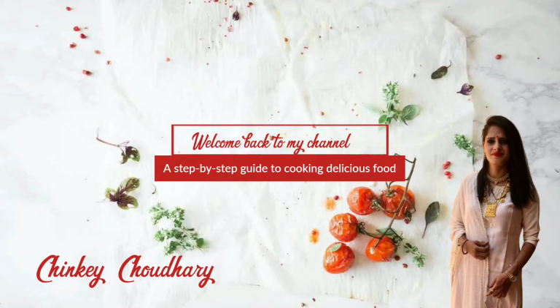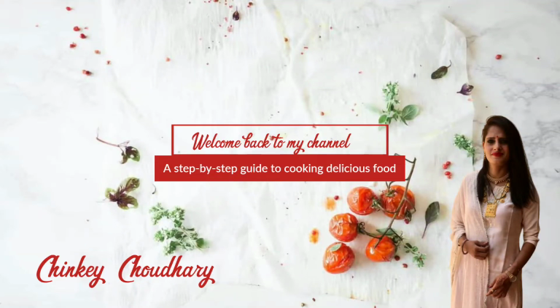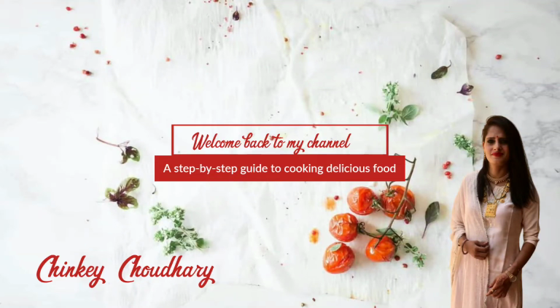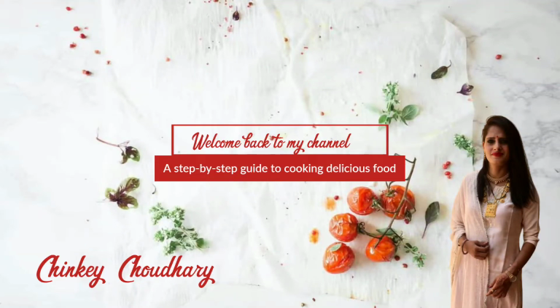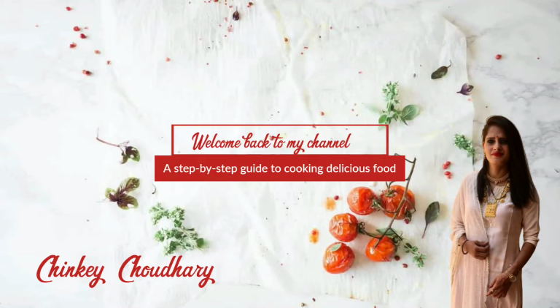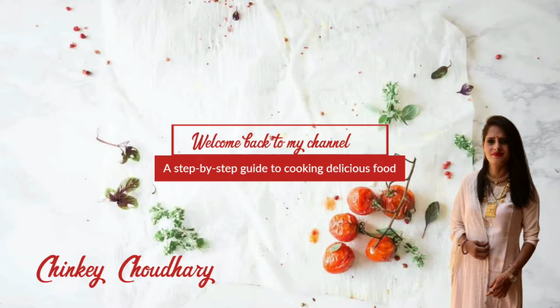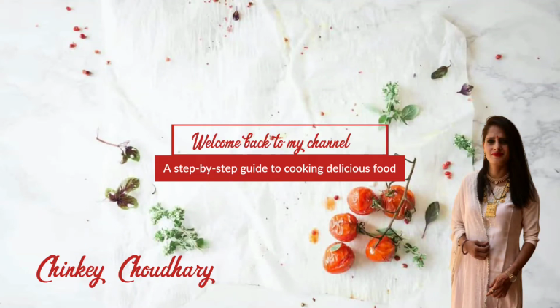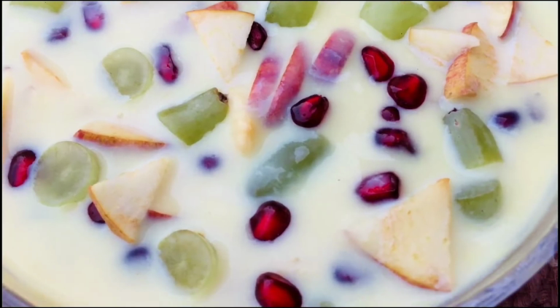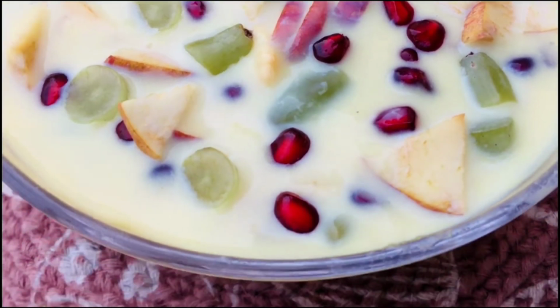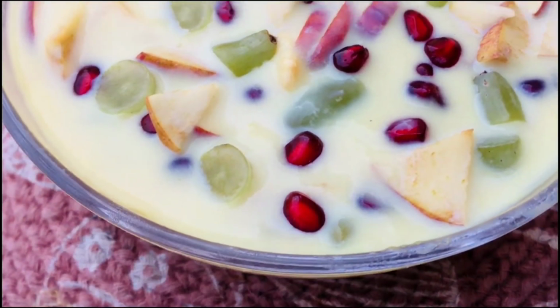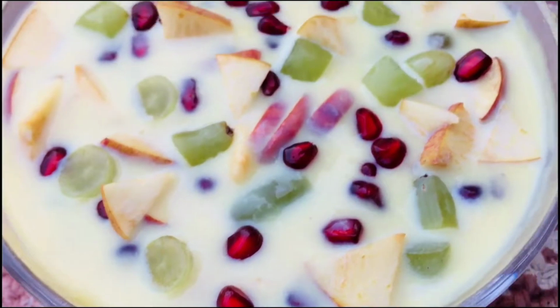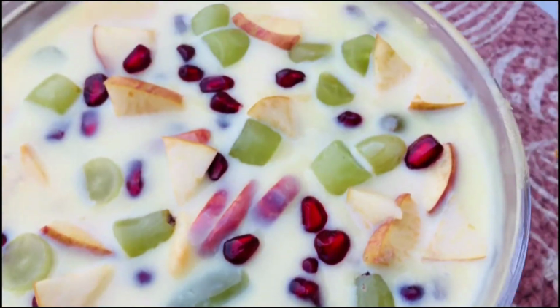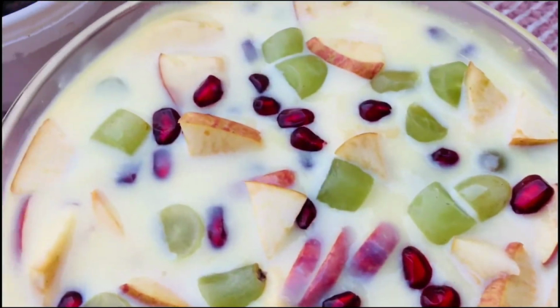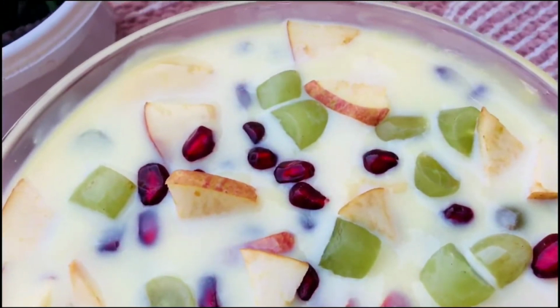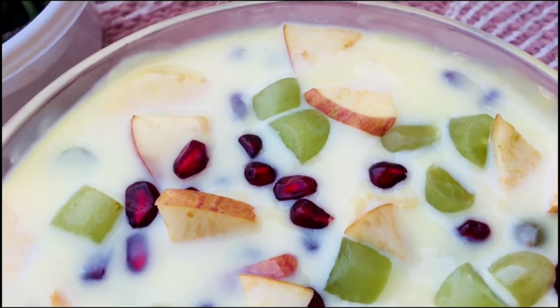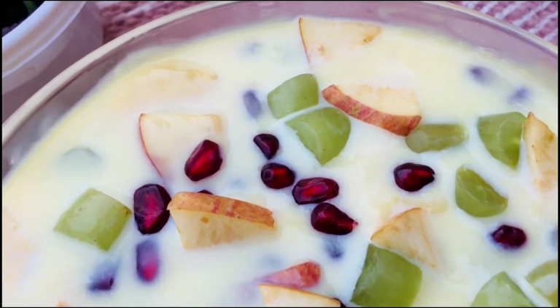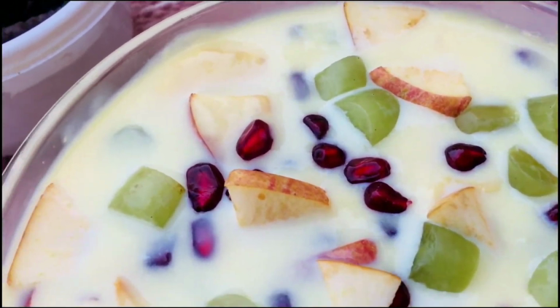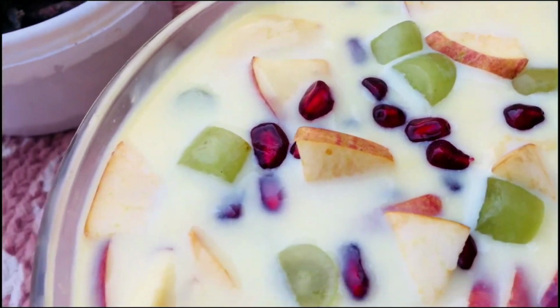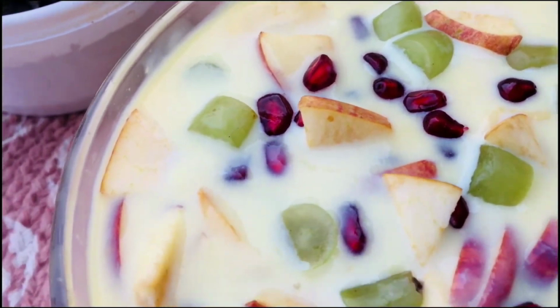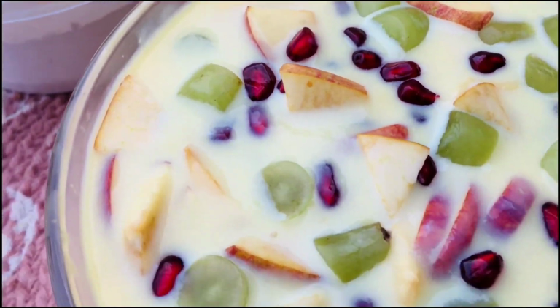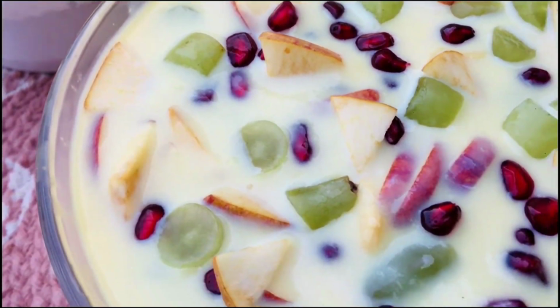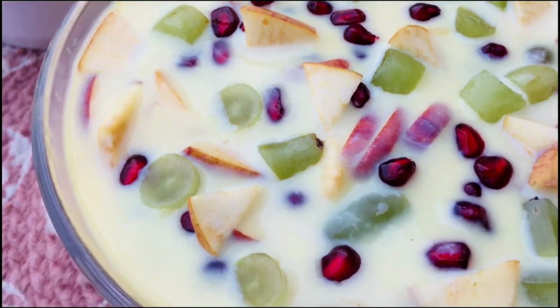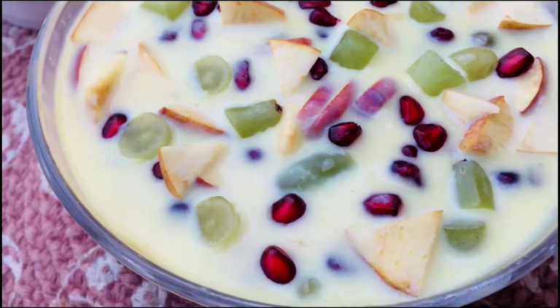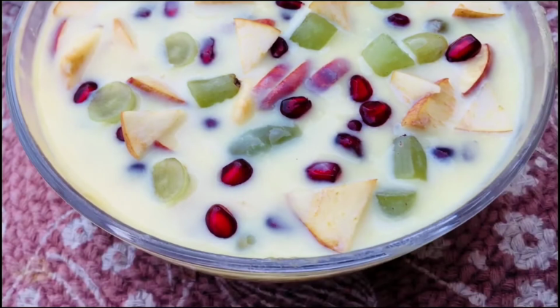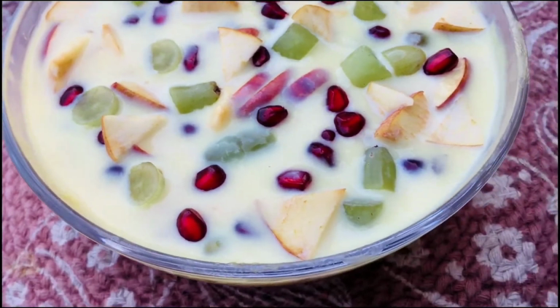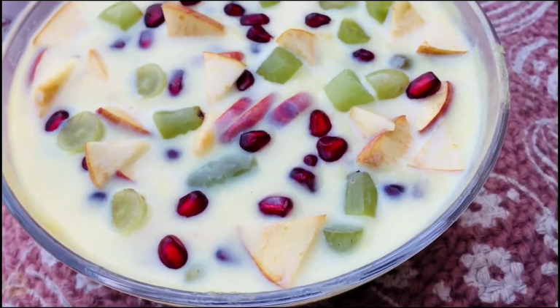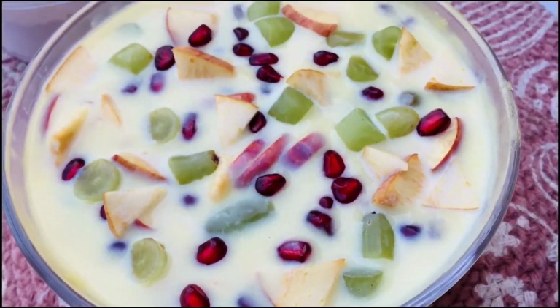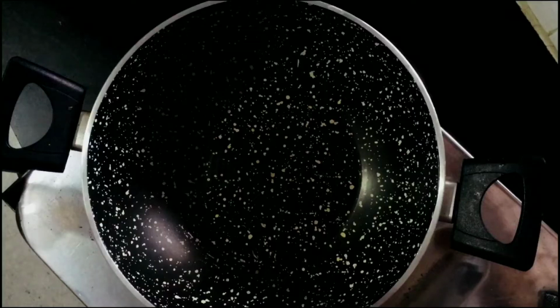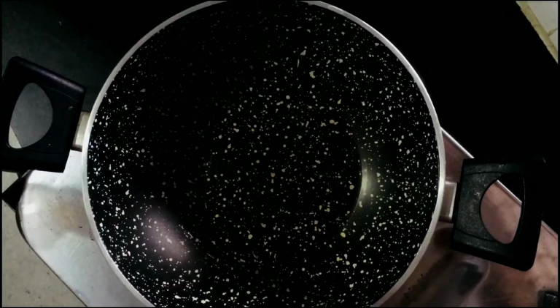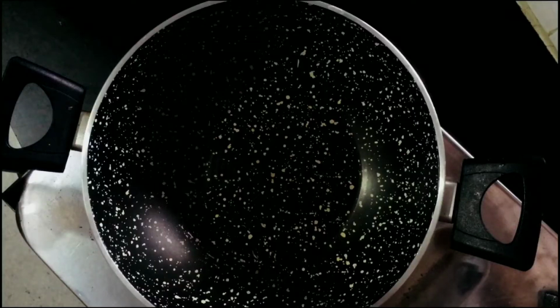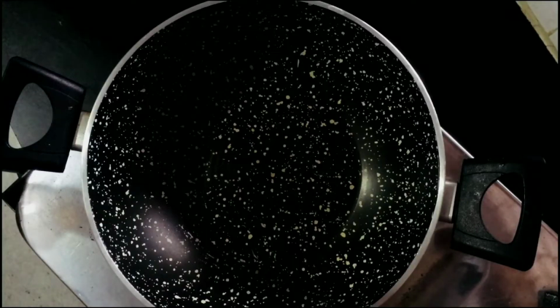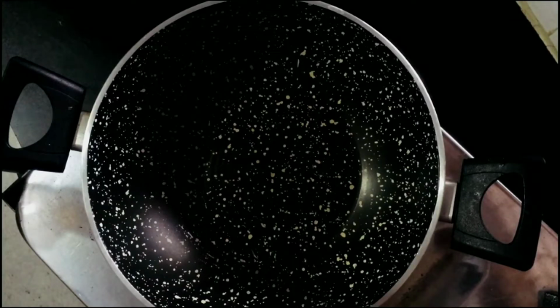Hey everyone, welcome back to my channel. Hope you all are doing absolutely fine. Today's recipe is an easy sweet dessert recipe — fruit custard. It's a very easy and very delicious recipe, so let's start.